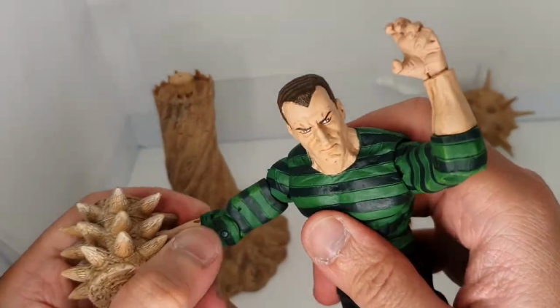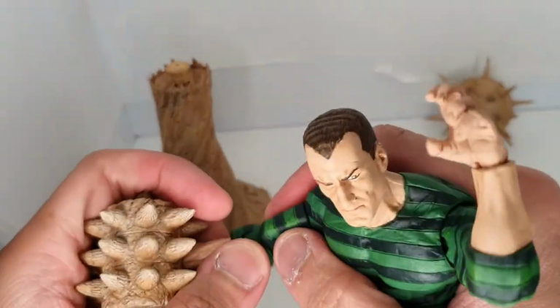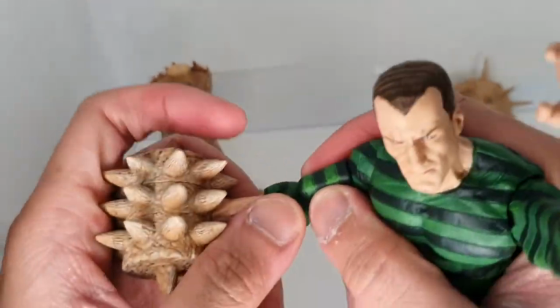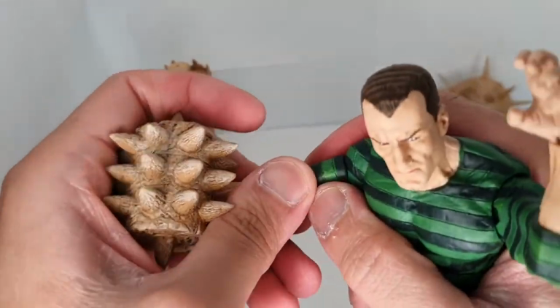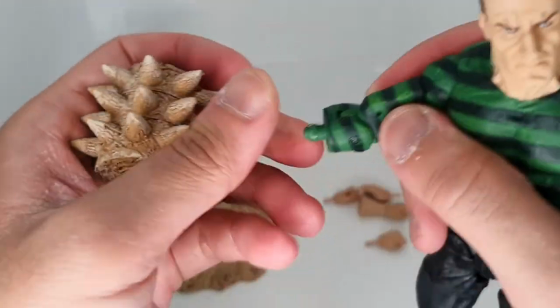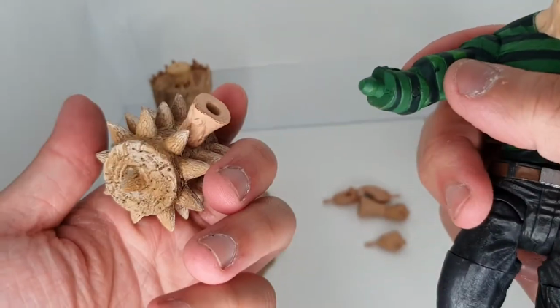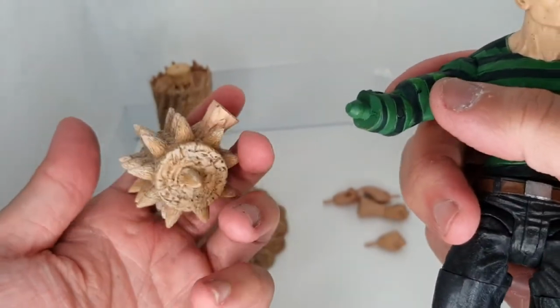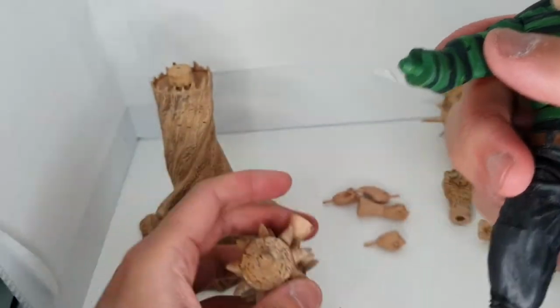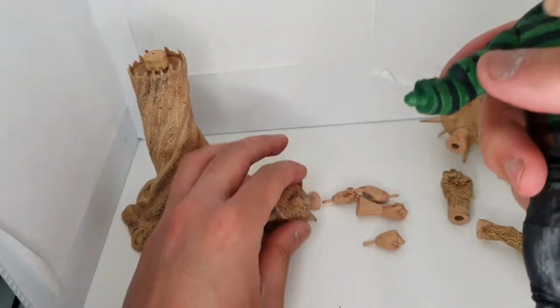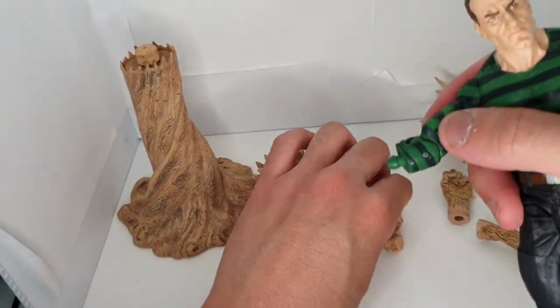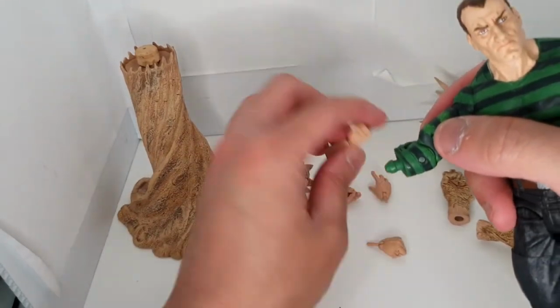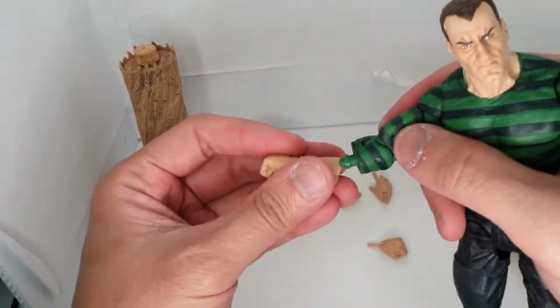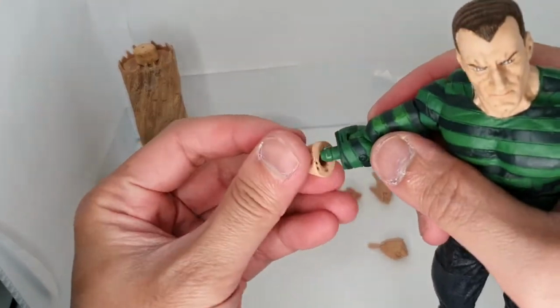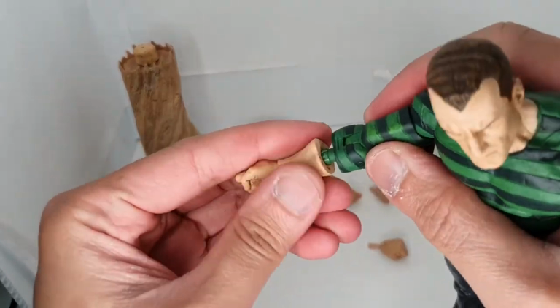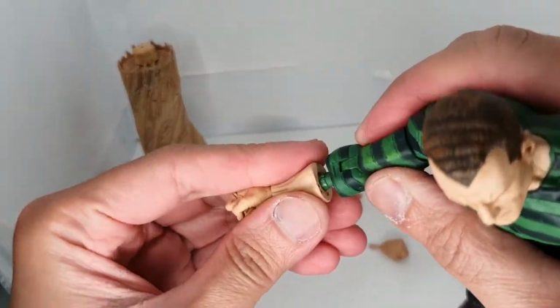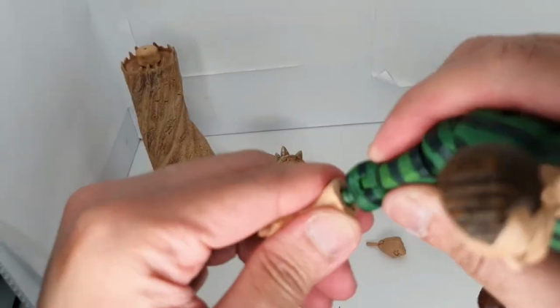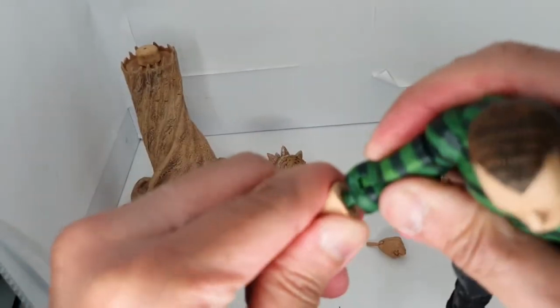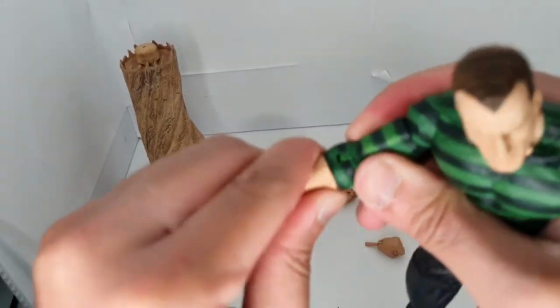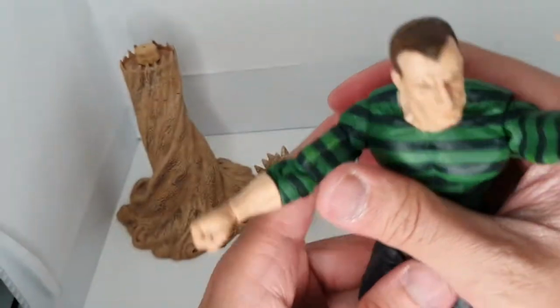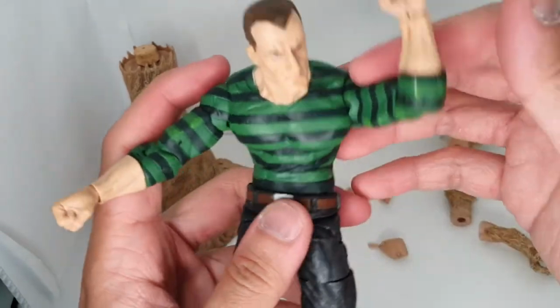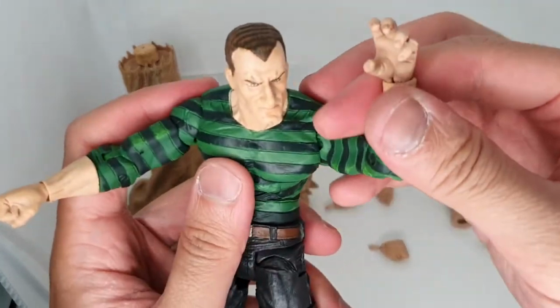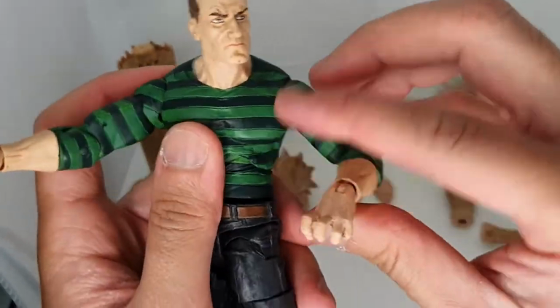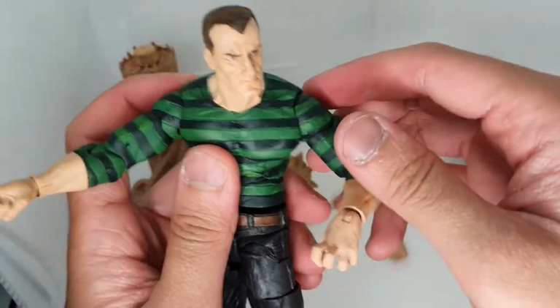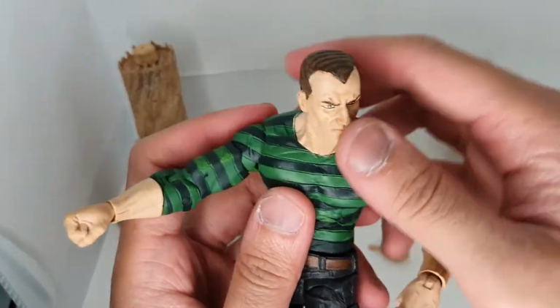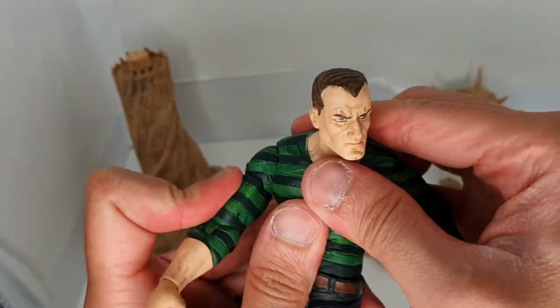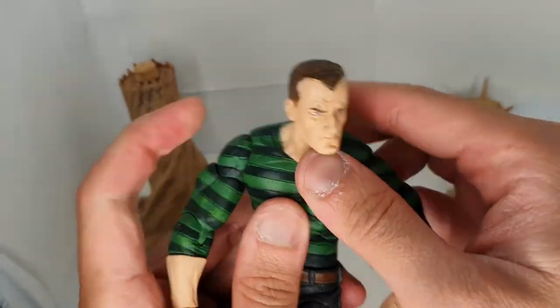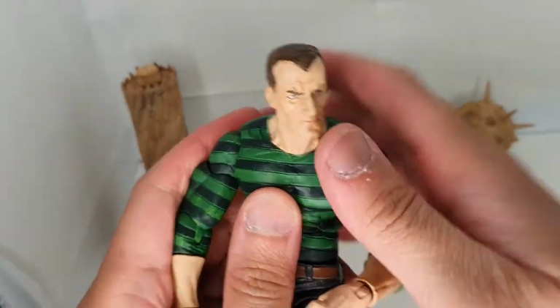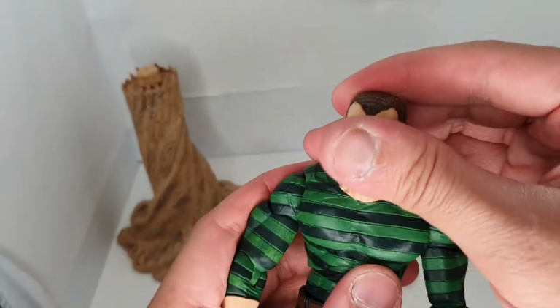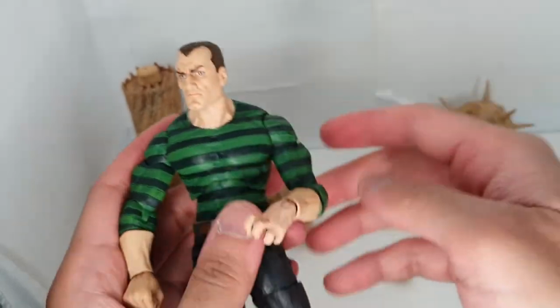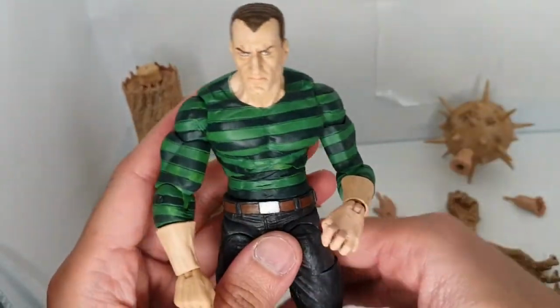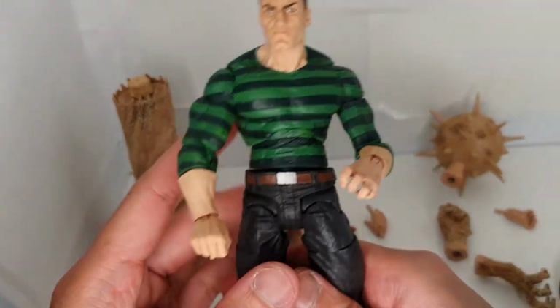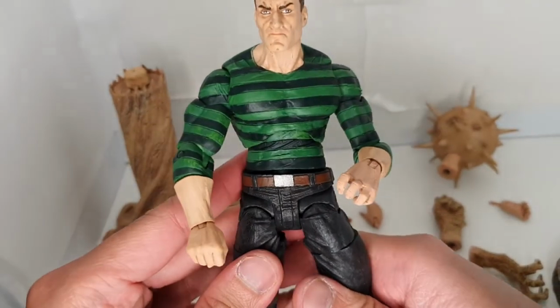There you go — we have Sandman. The body does come off easily, as you can see. When displaying him I'll probably use the alternate sand base. There's the human body for reference.